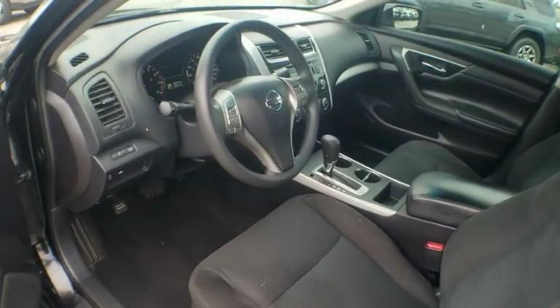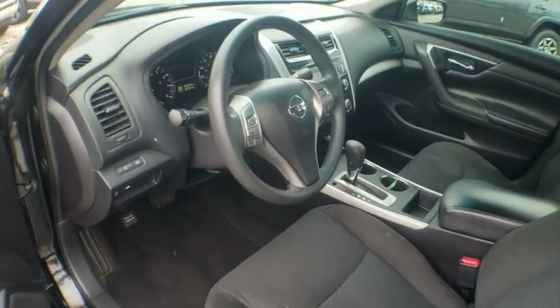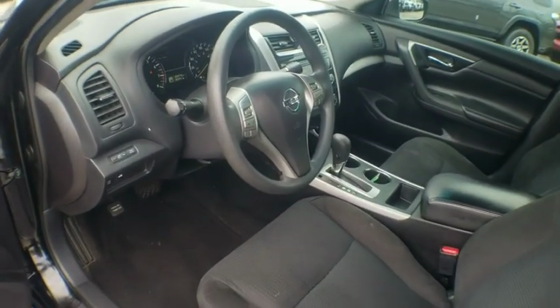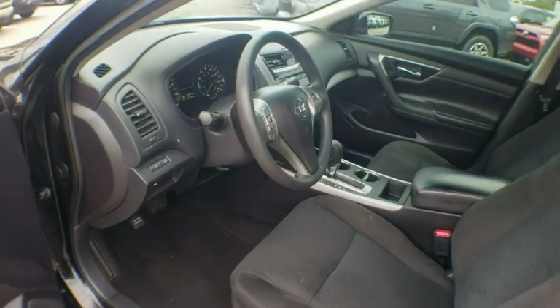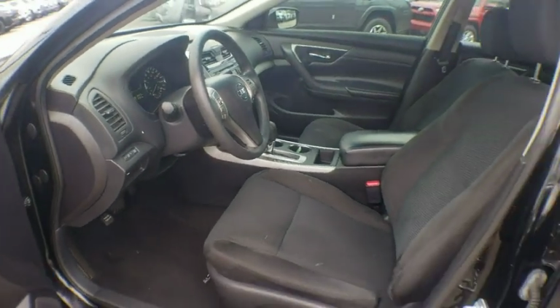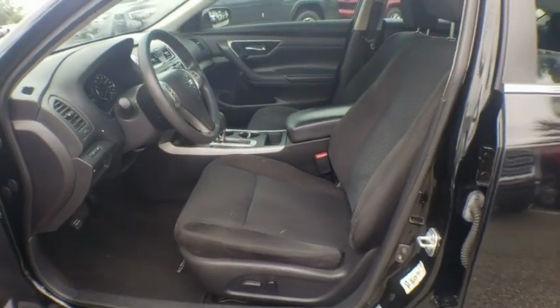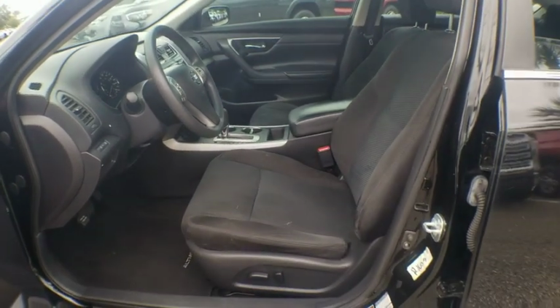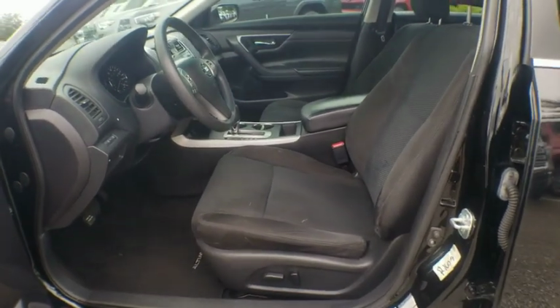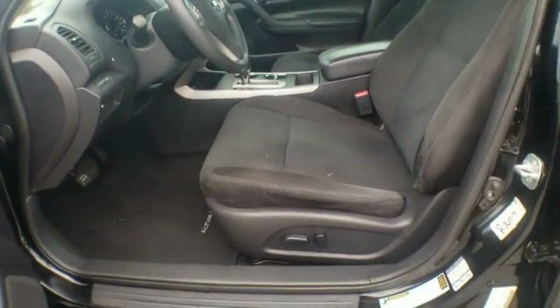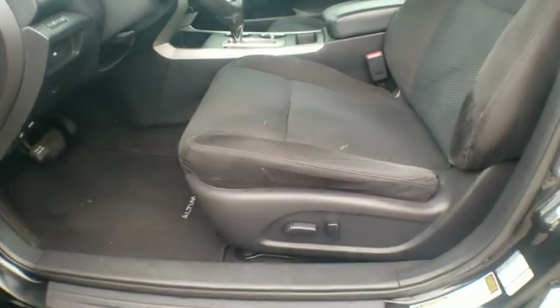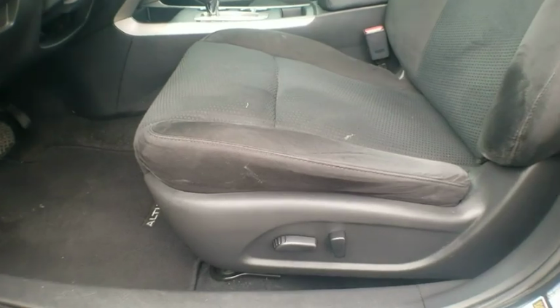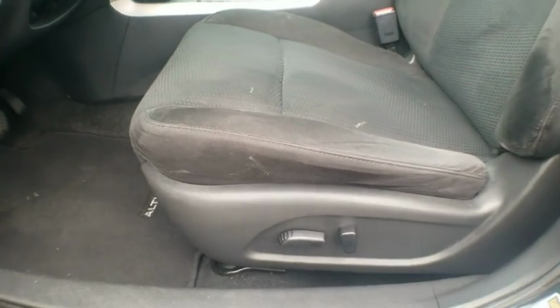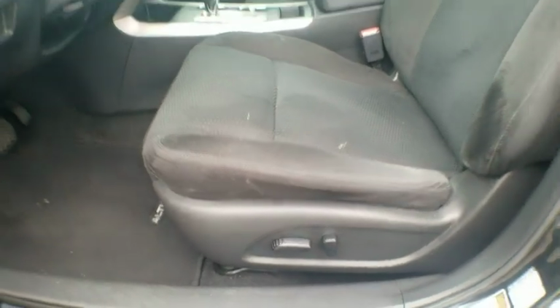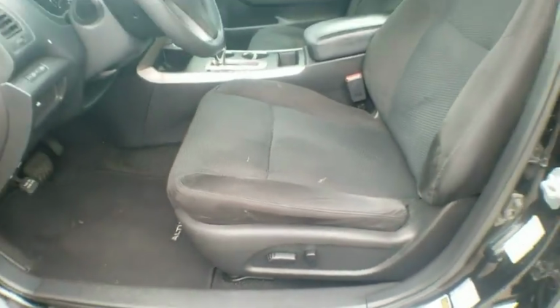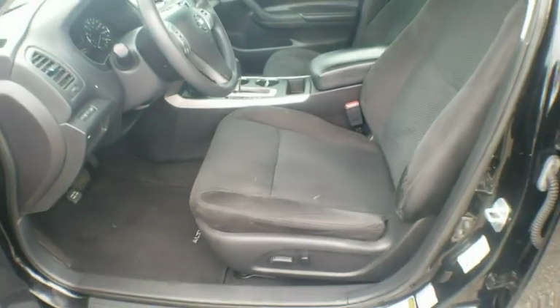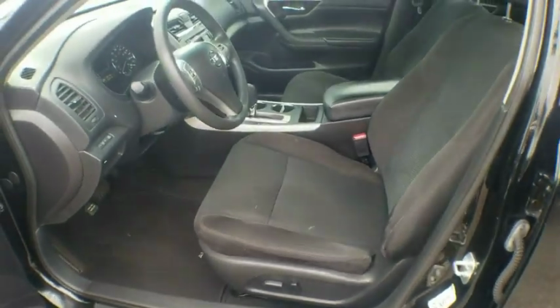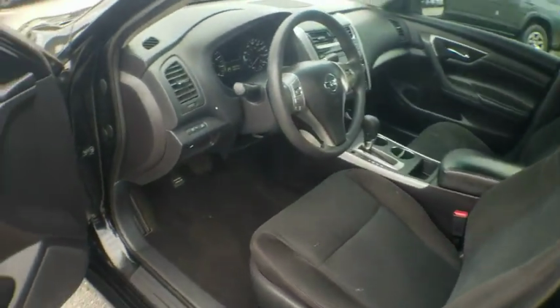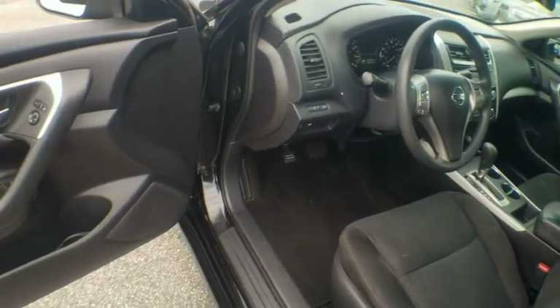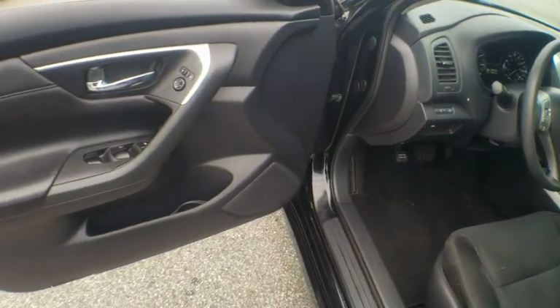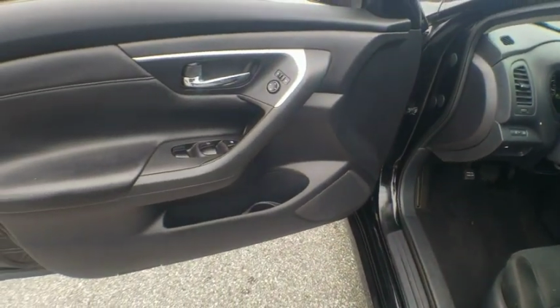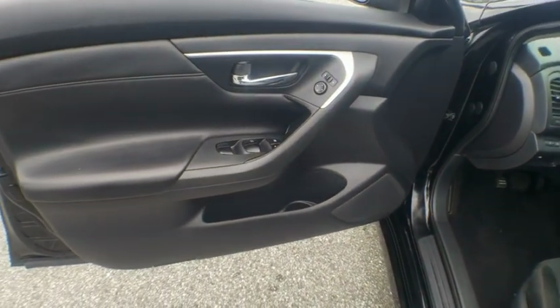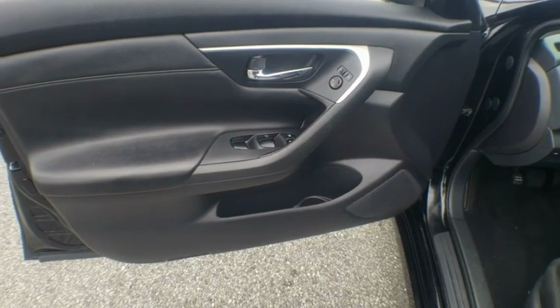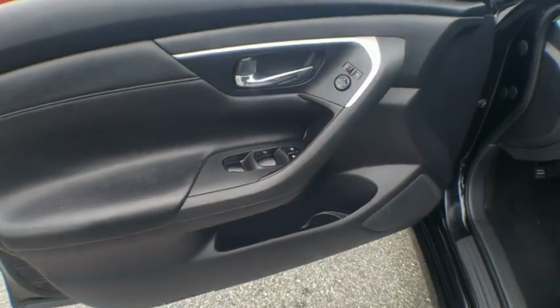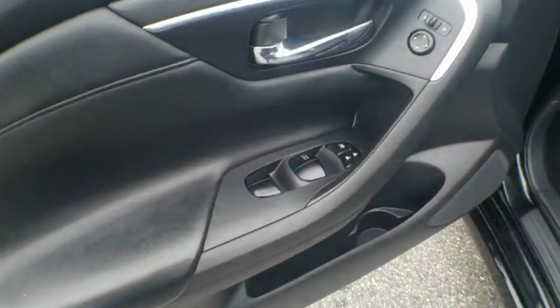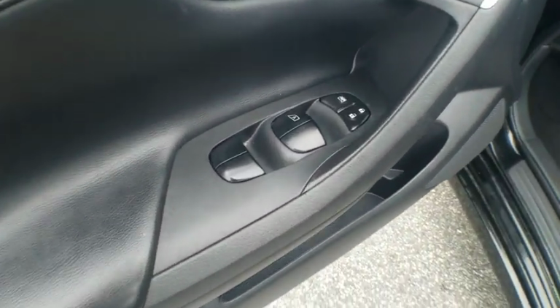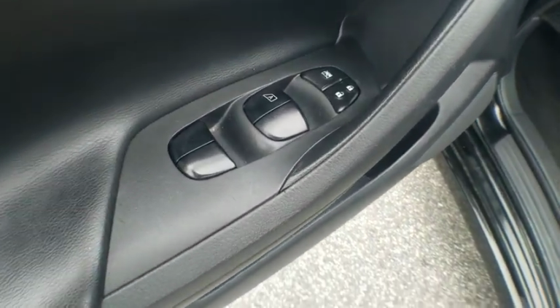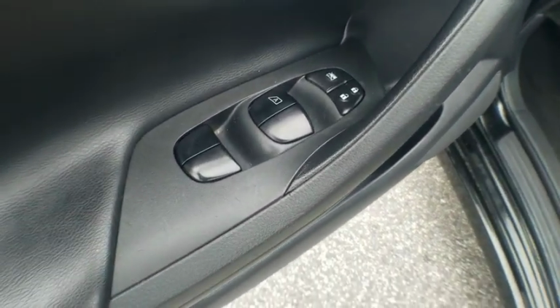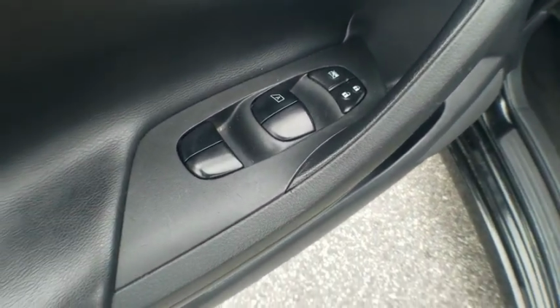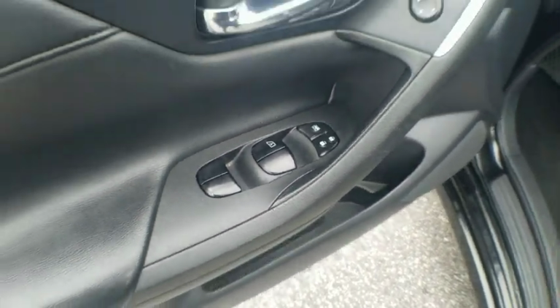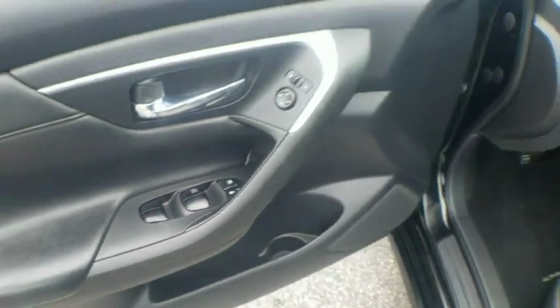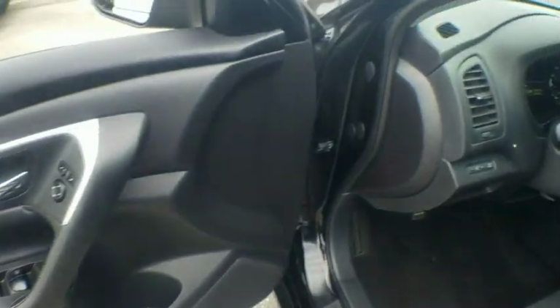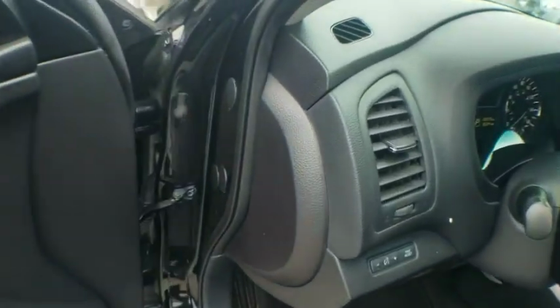This vehicle has less than 90,000 miles. Here are some of this vehicle's great options: traction control, dual airbags, power steering, four-wheel disc brakes, AM FM stereo with CD player, center armrest.